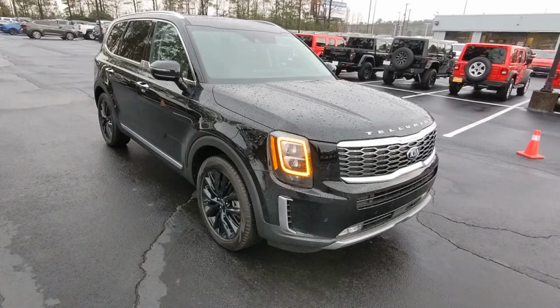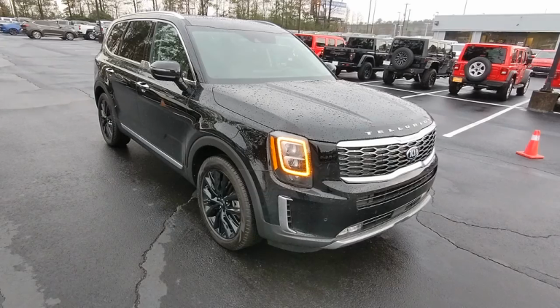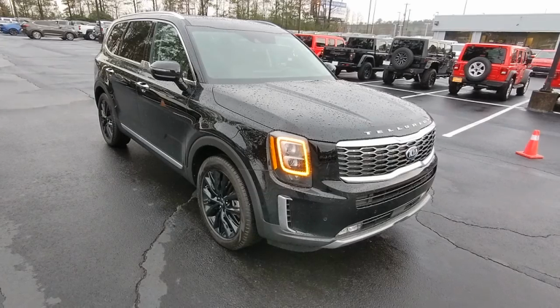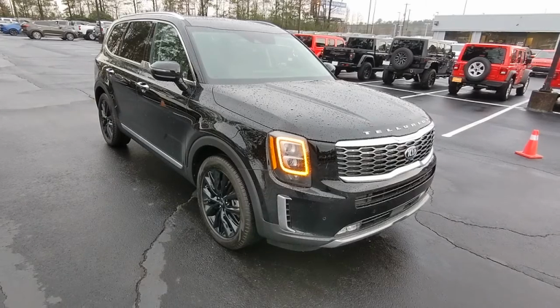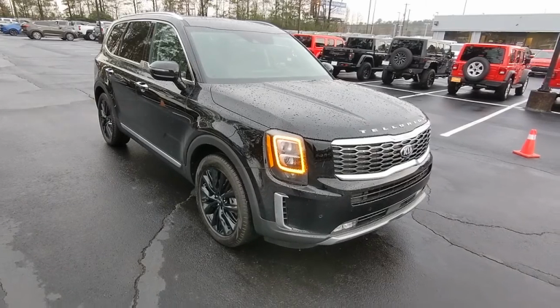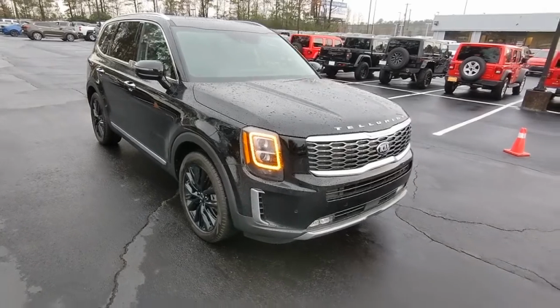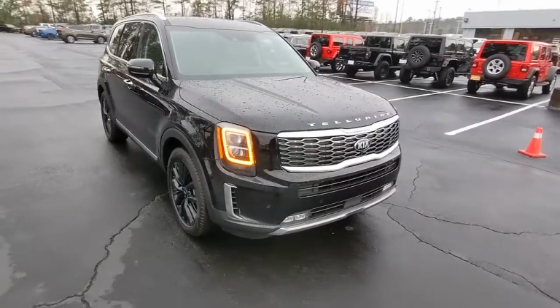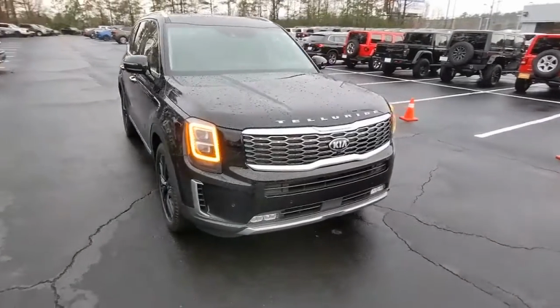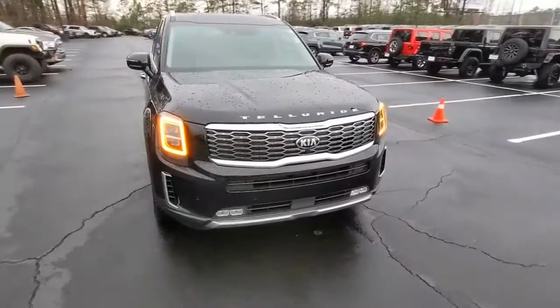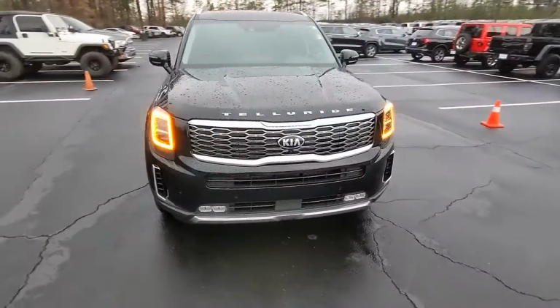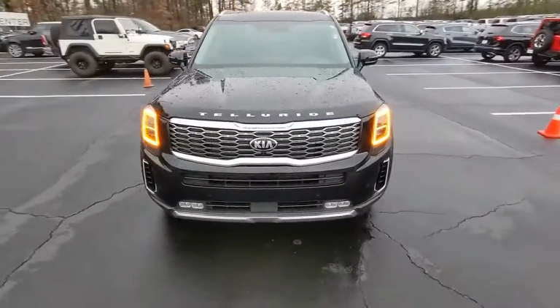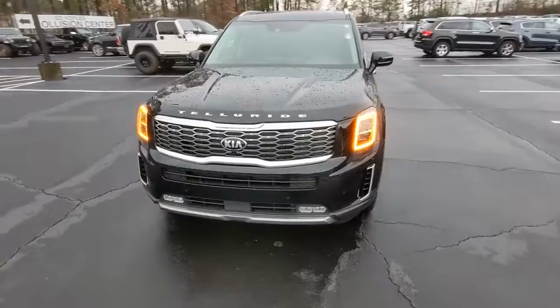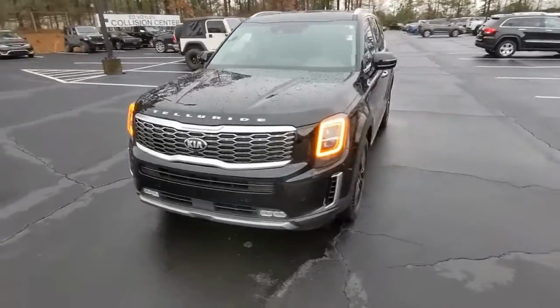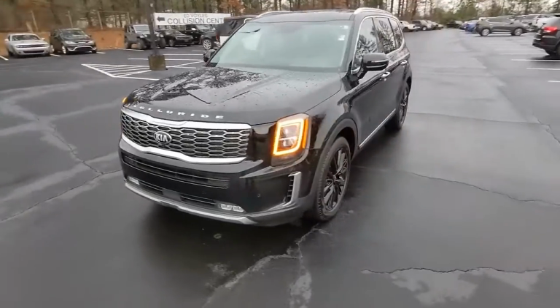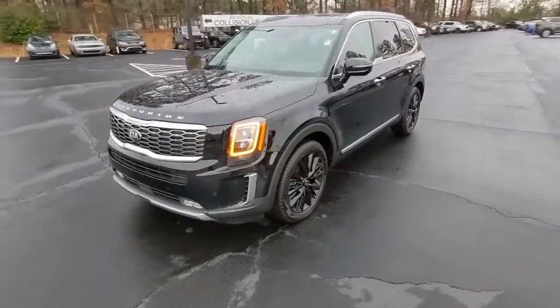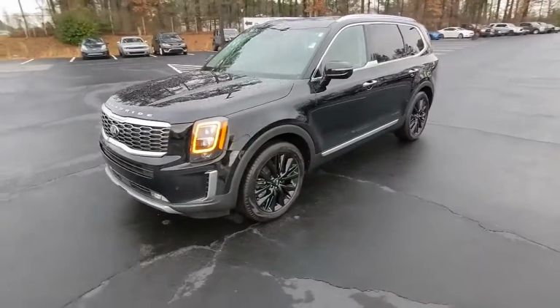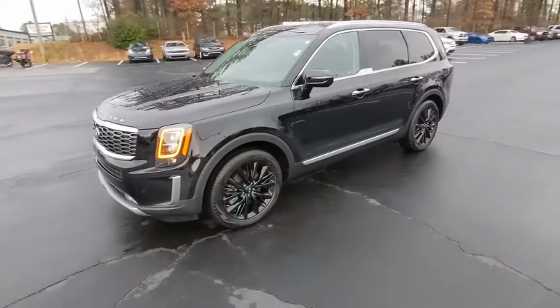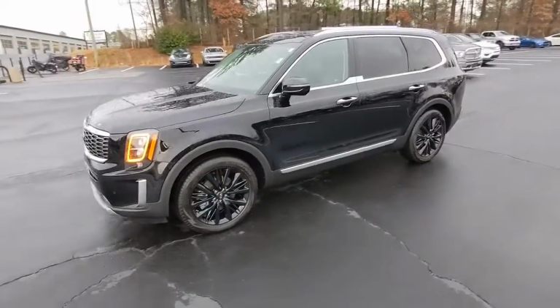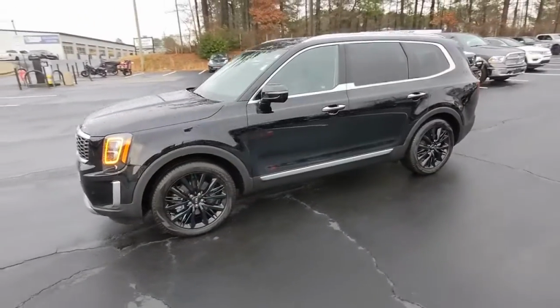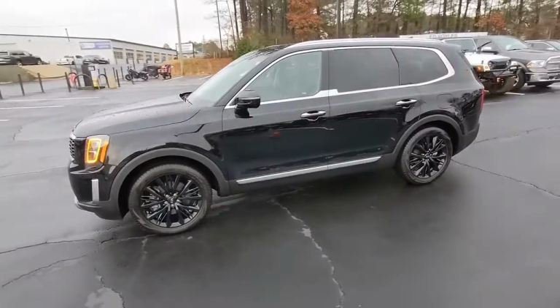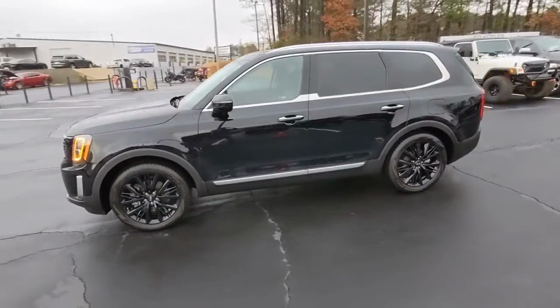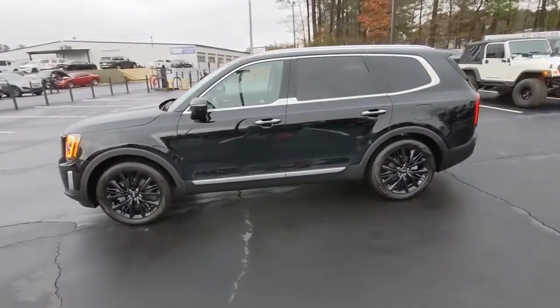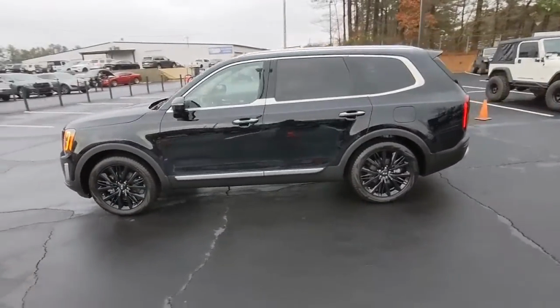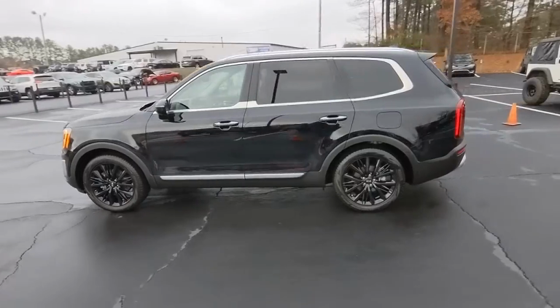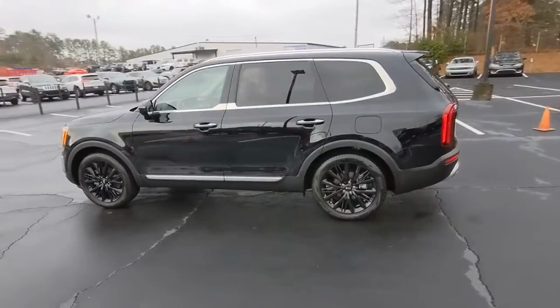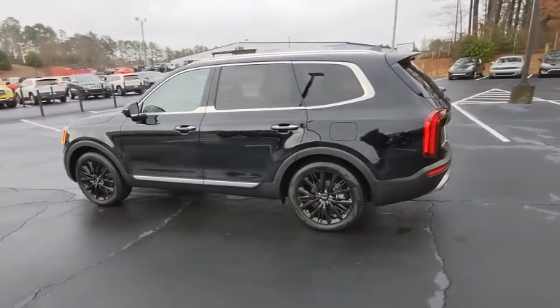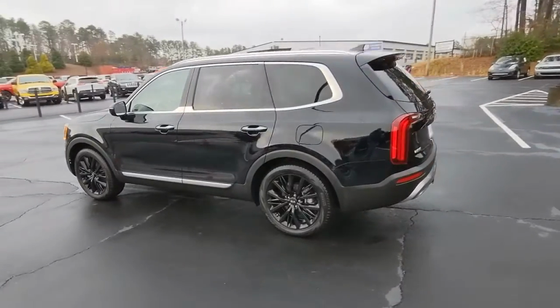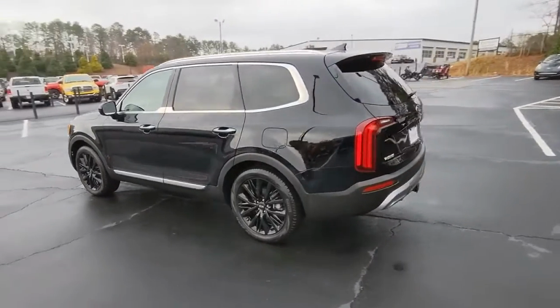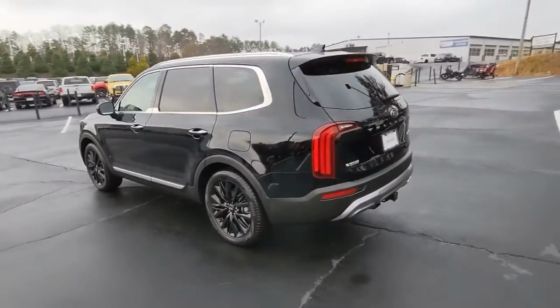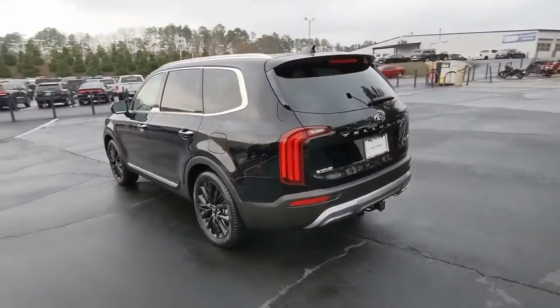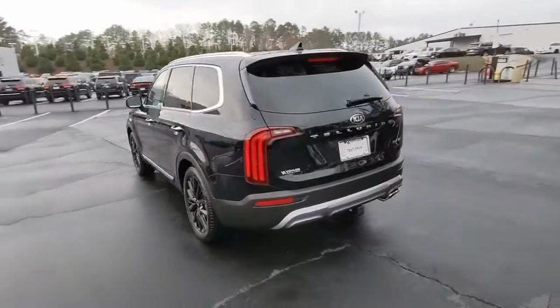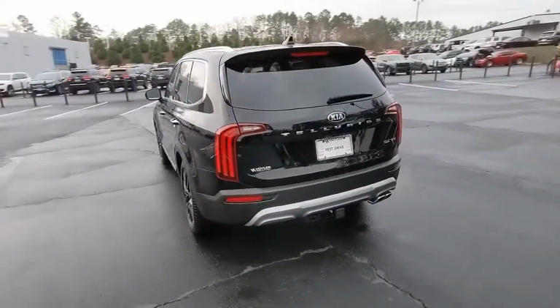Here is a wonderful 2020 Kia Telluride. This vehicle still has fewer than 25,000 miles on the clock, so it won't last long. This handsome and versatile Telluride is ready to help you explore your world in comfort and confidence.